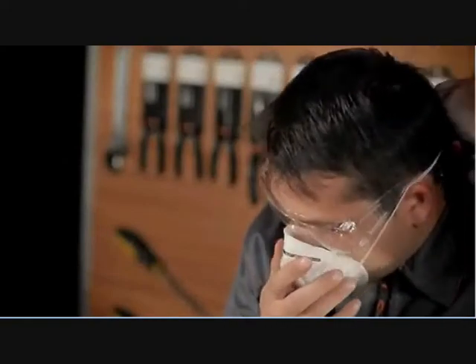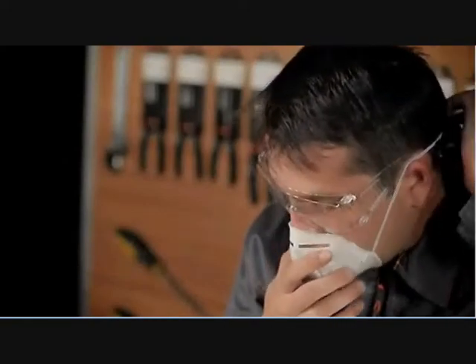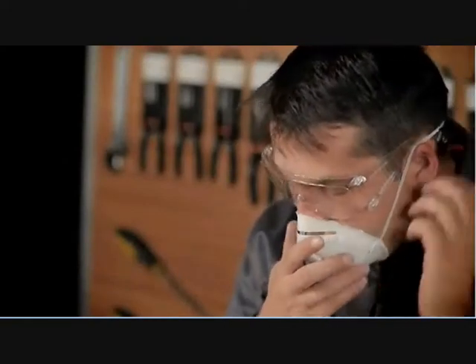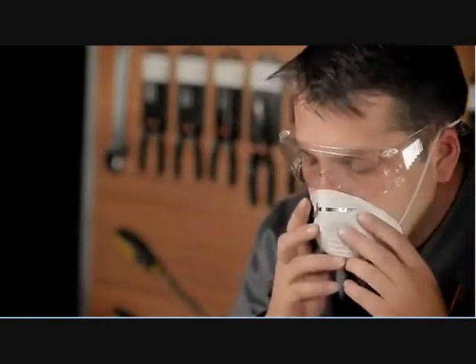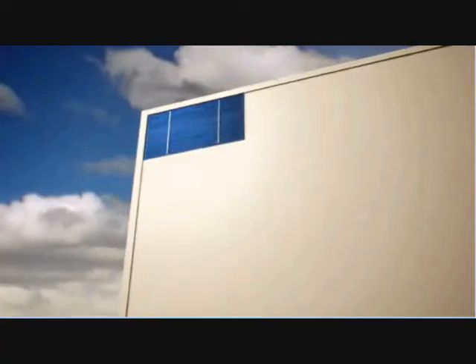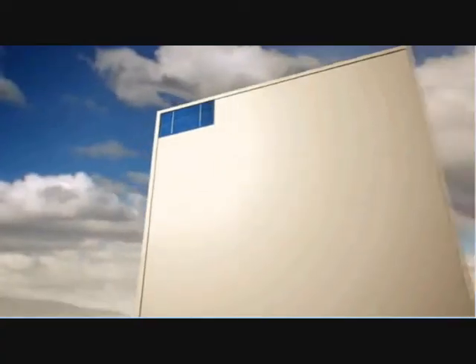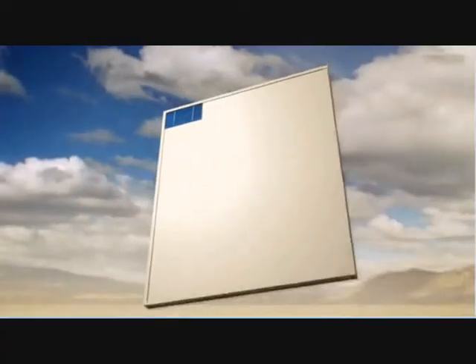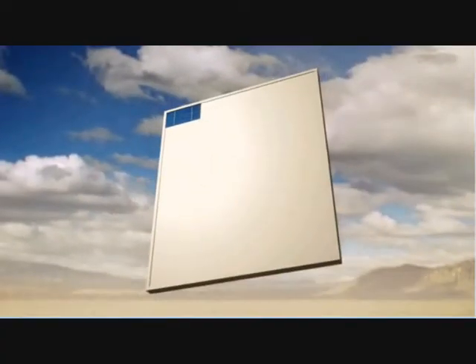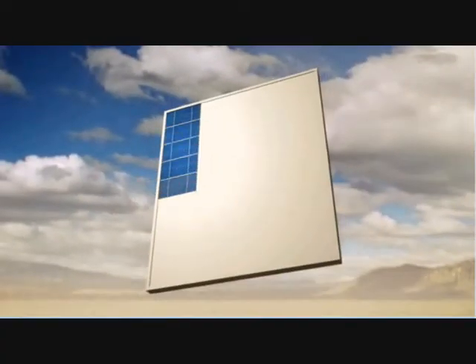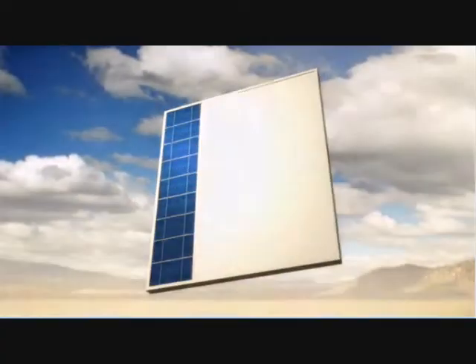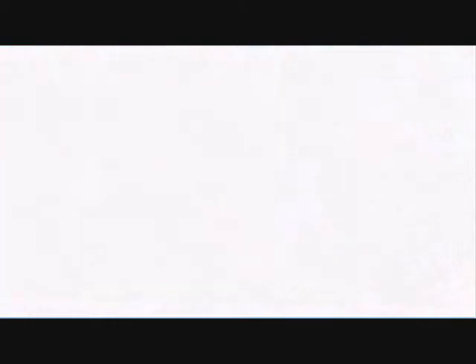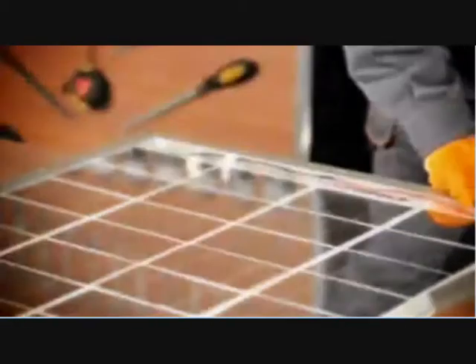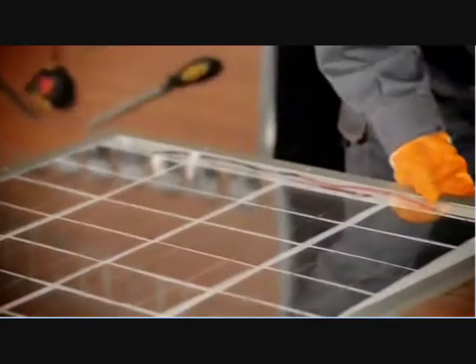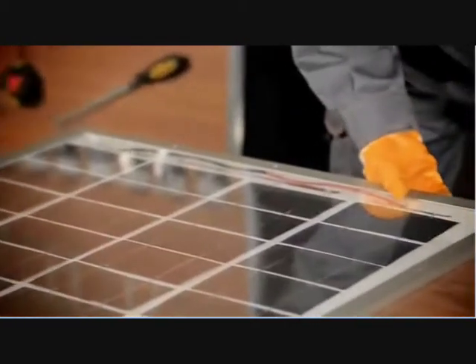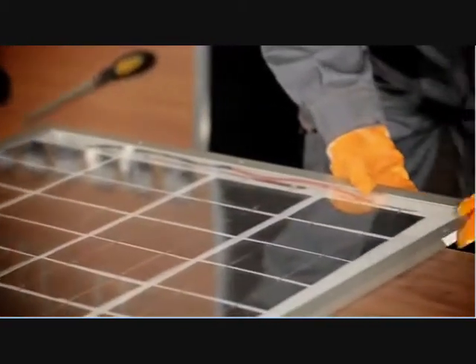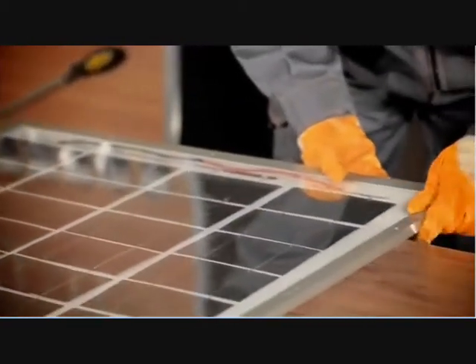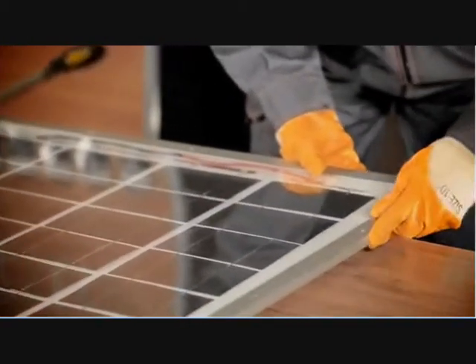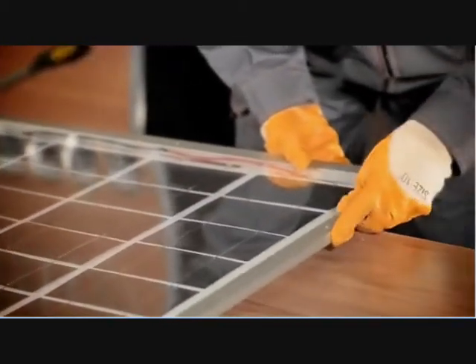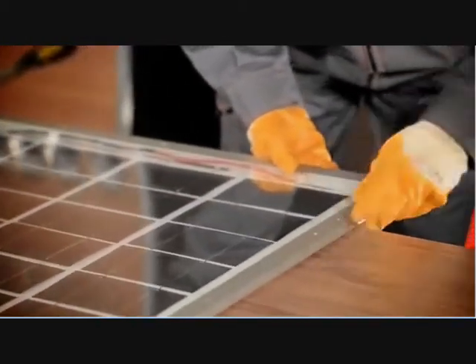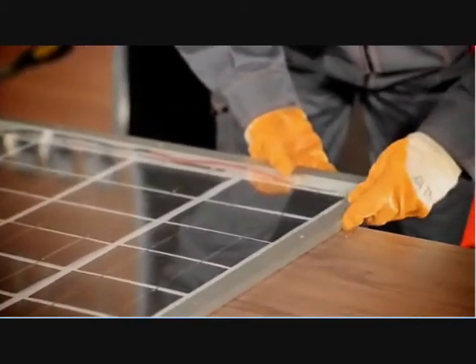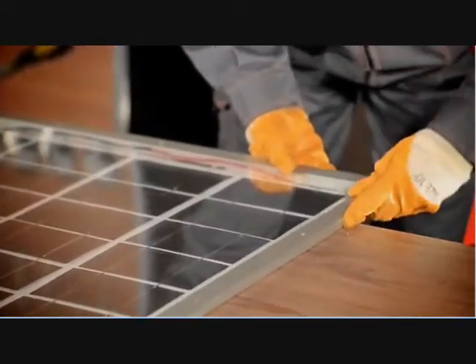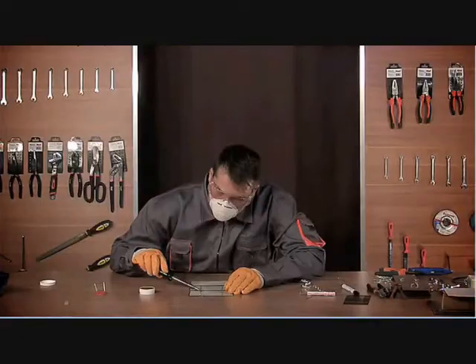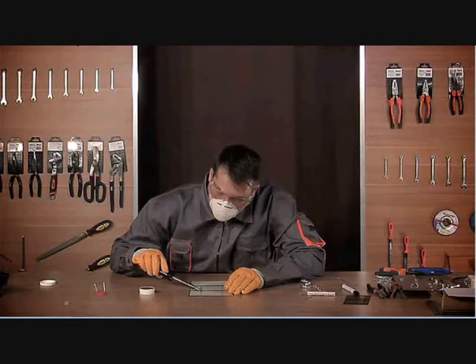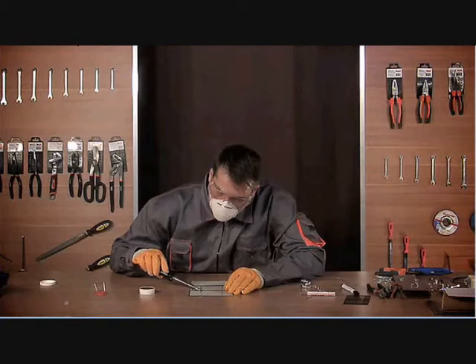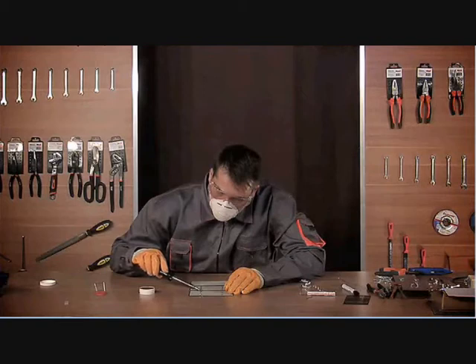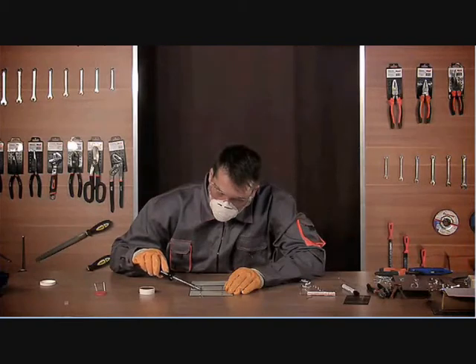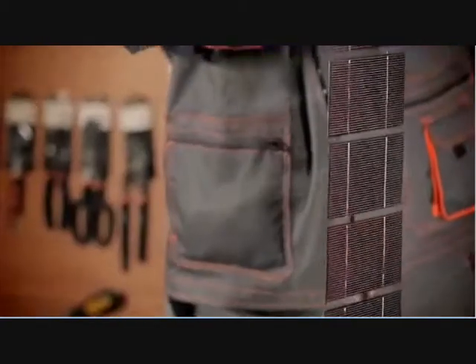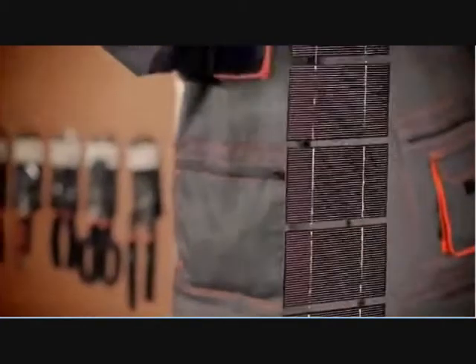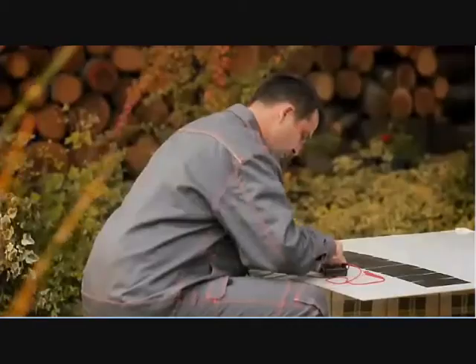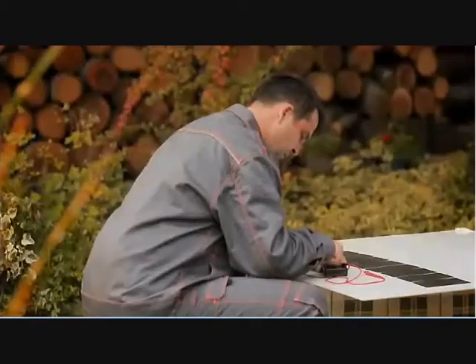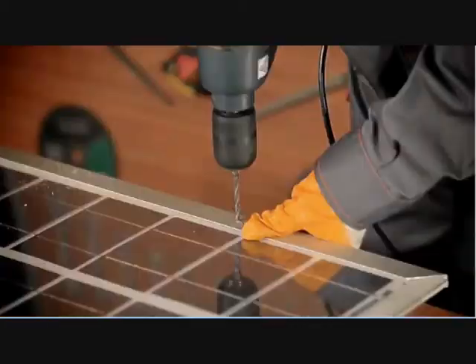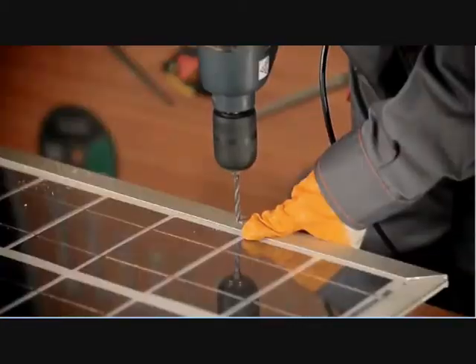Safety precautions you have to take. And once we feel that we've shared all the necessary information with you, we're going to move on to the actual demonstration of making a solar panel. You'll learn how to solder solar cells, make stringers, test the panel, and more.